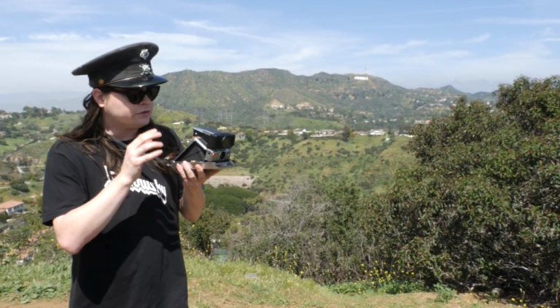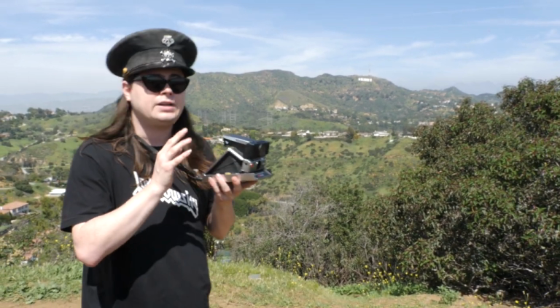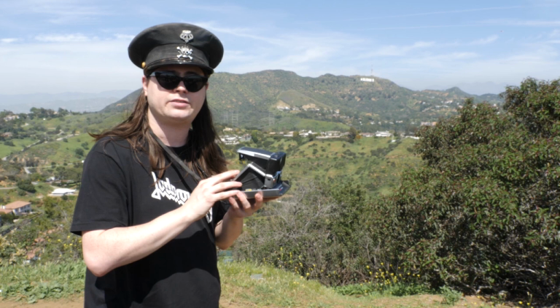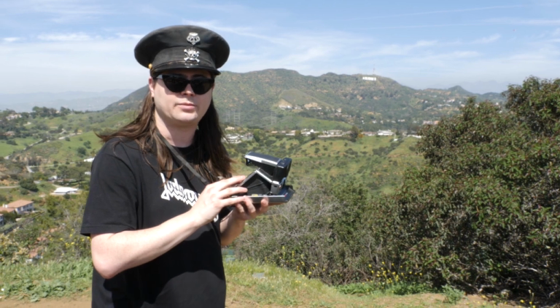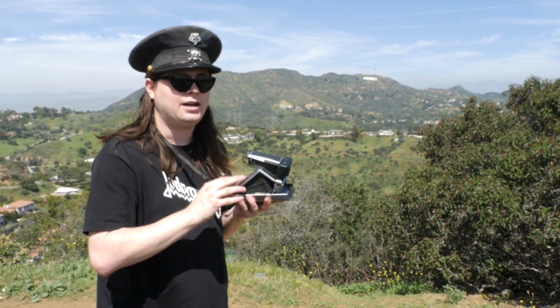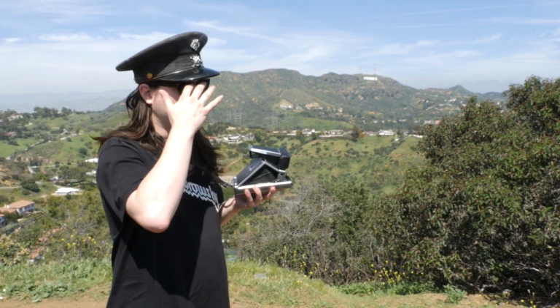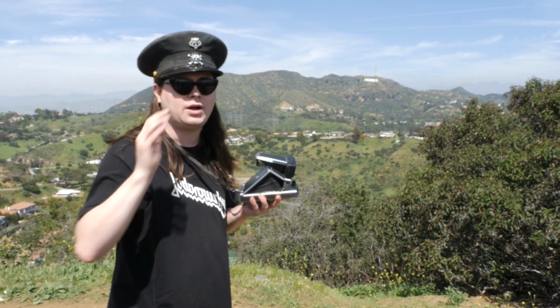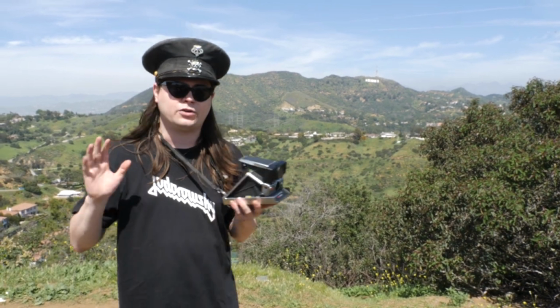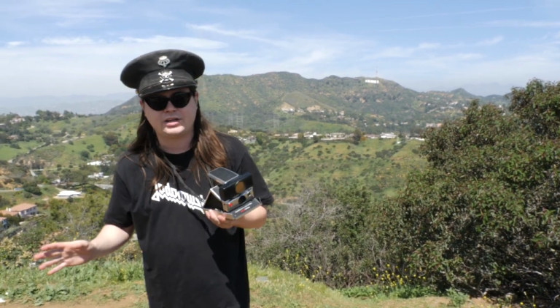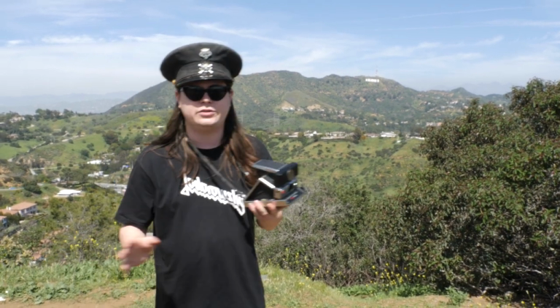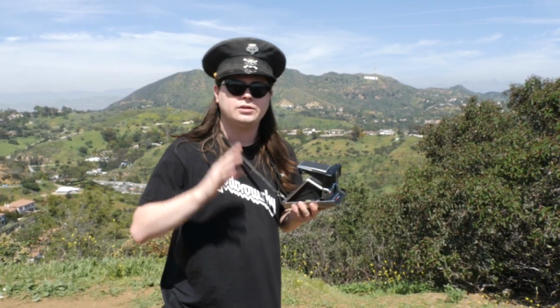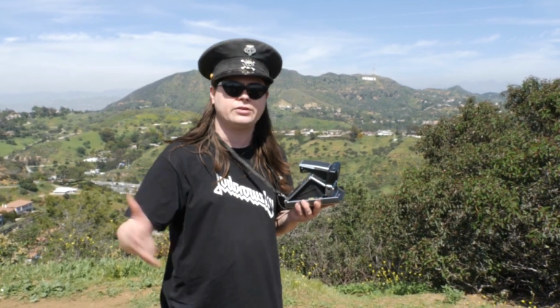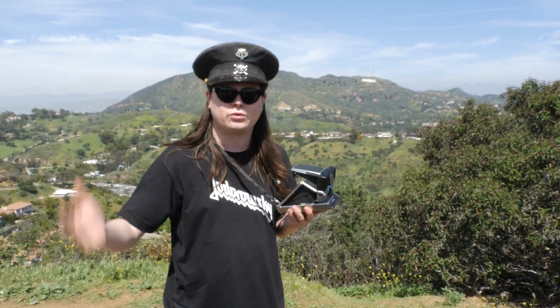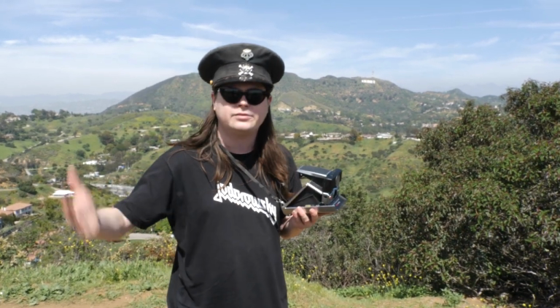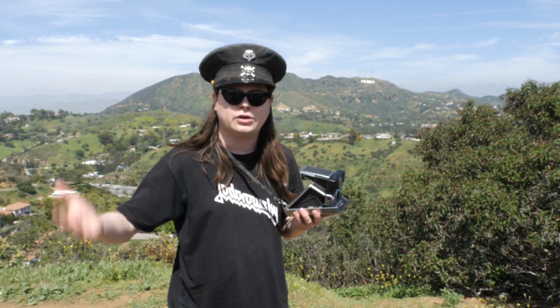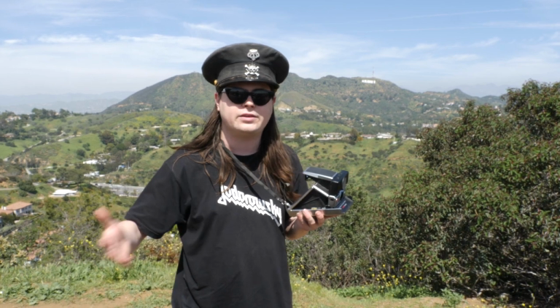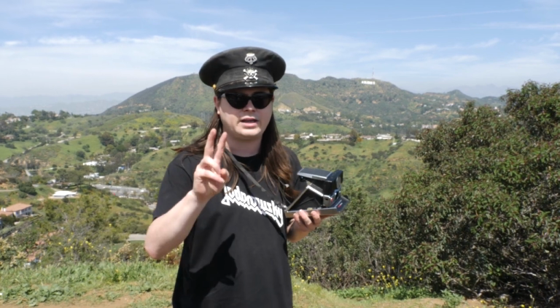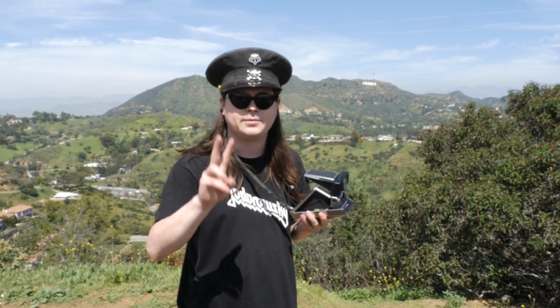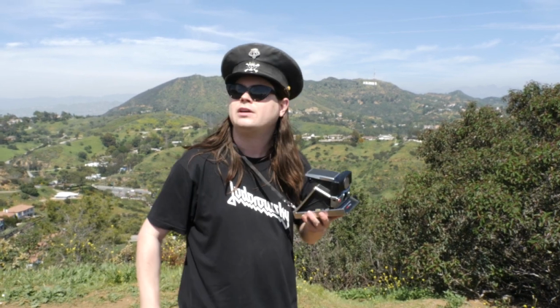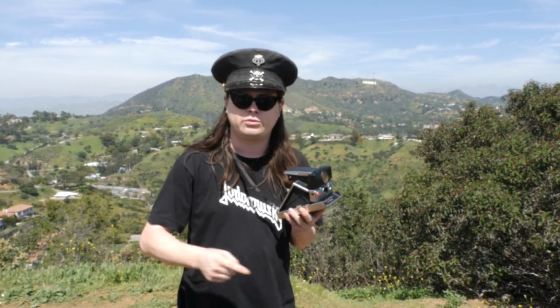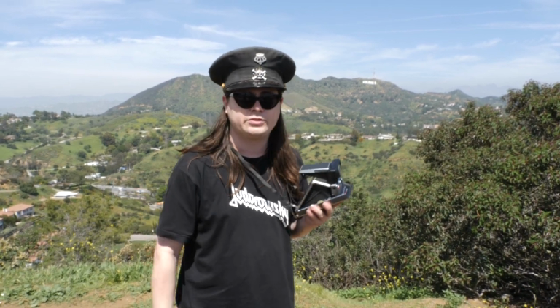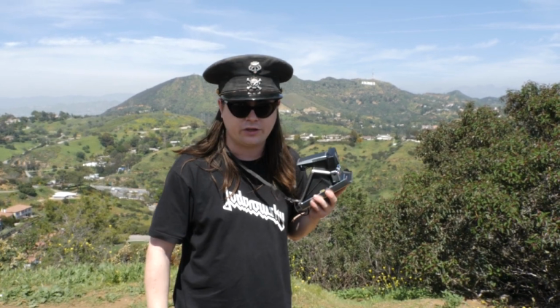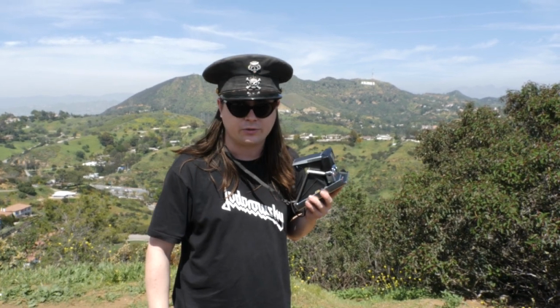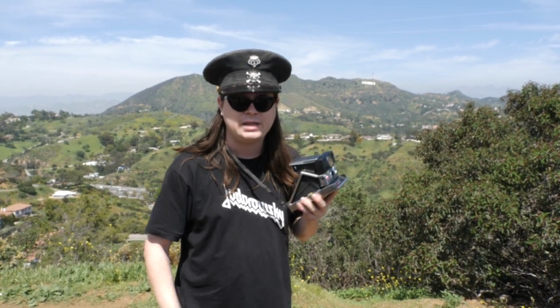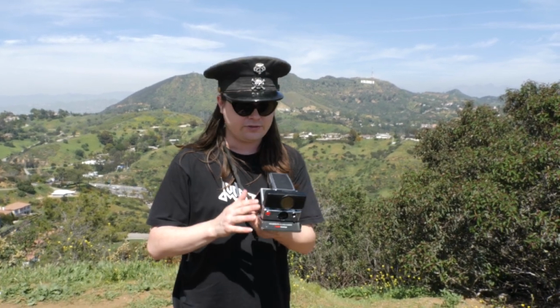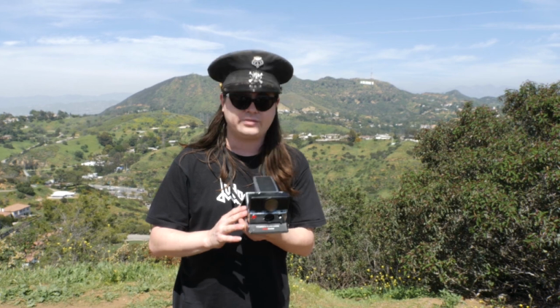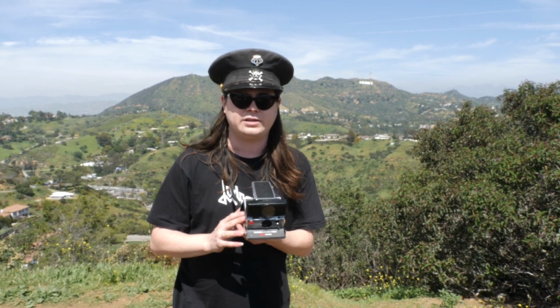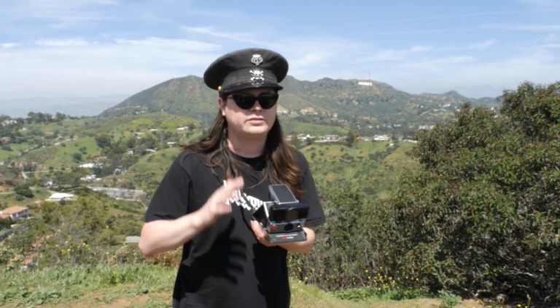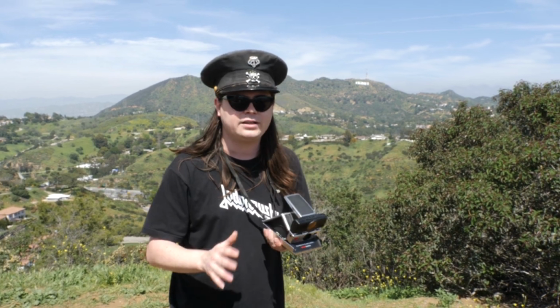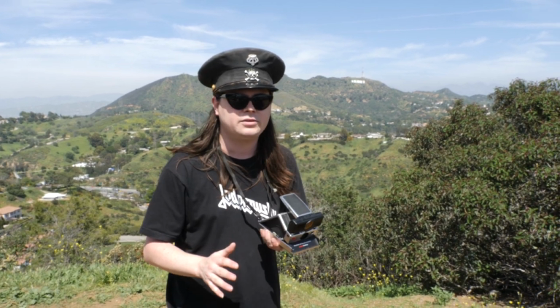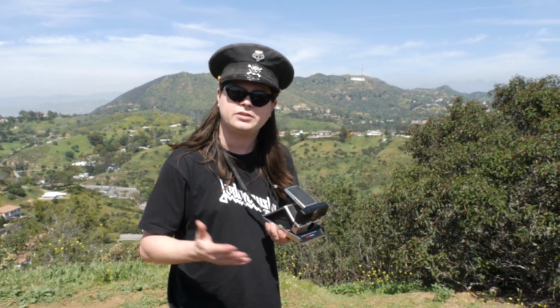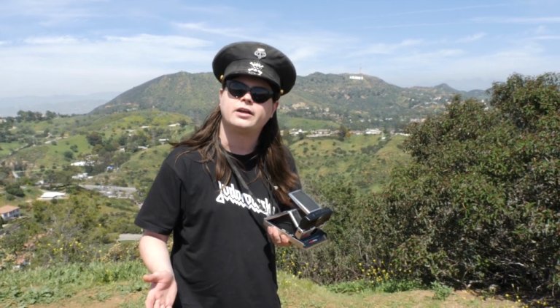So this is an SX-70 camera. I had been promising for quite some time I would do a series of Polaroid shows, and this is the second one. The first one we did was the 600 cameras, and this is the SX-70 — slightly less common, but still common enough.